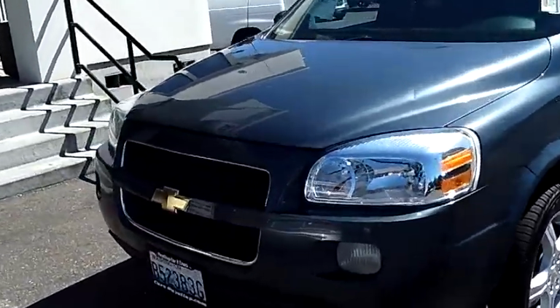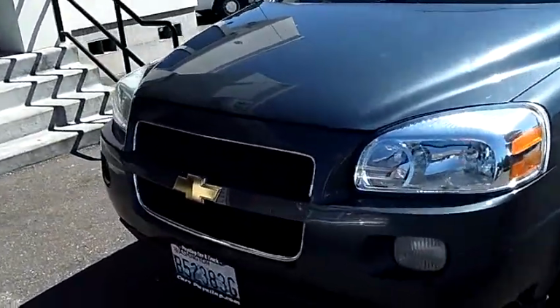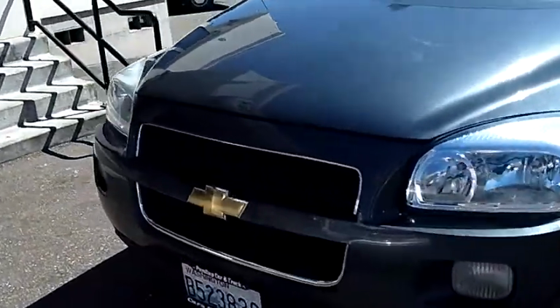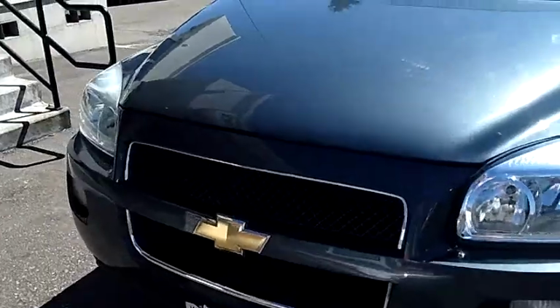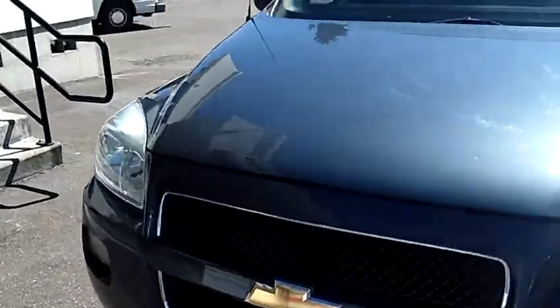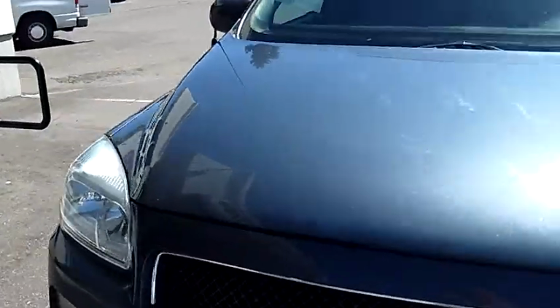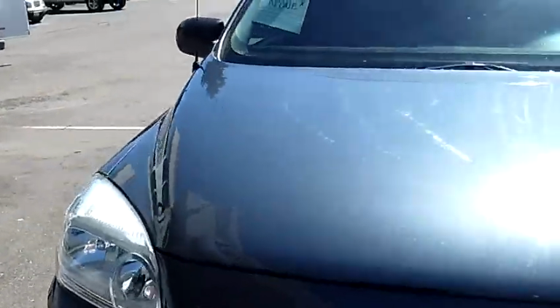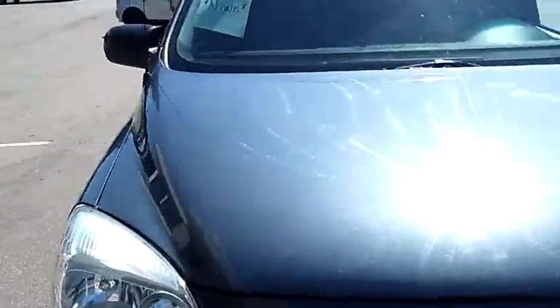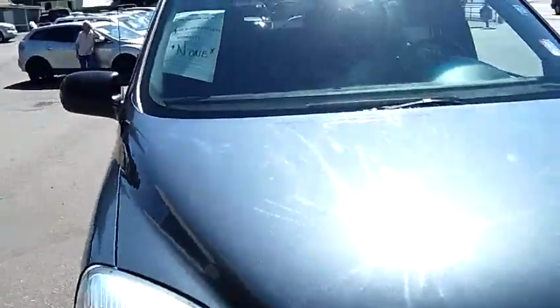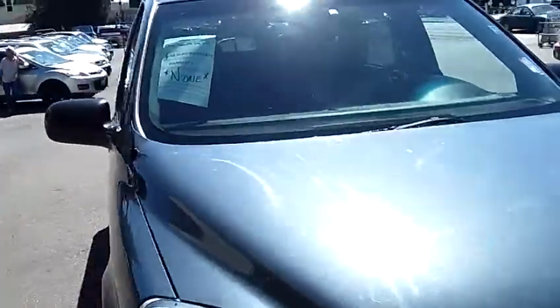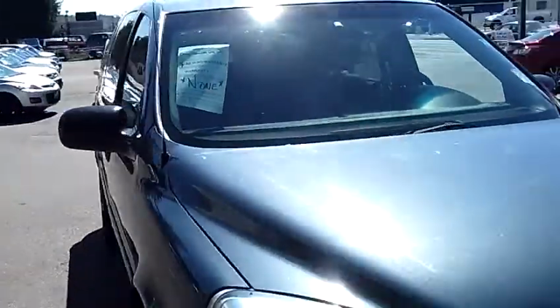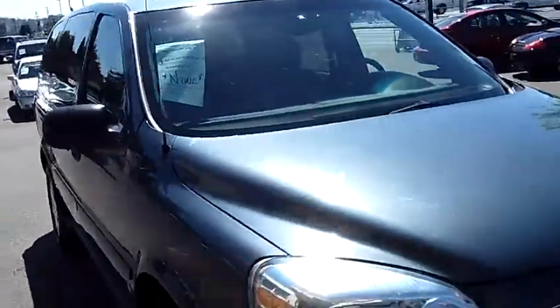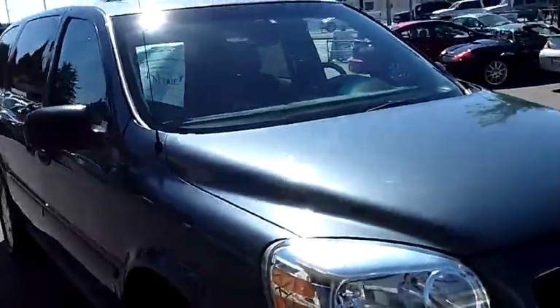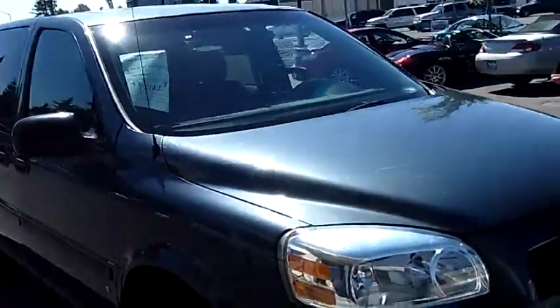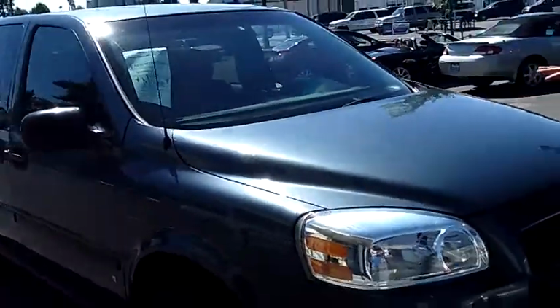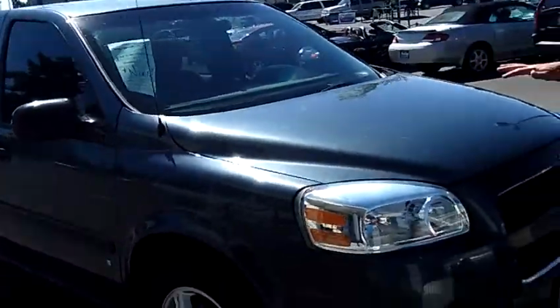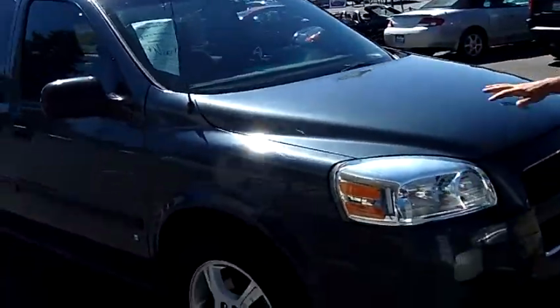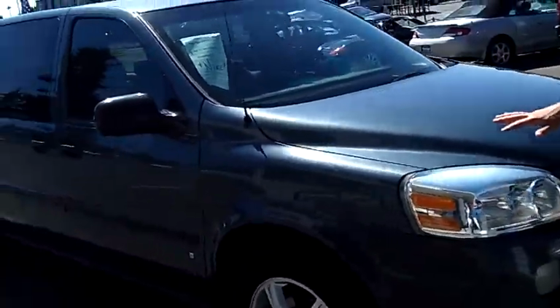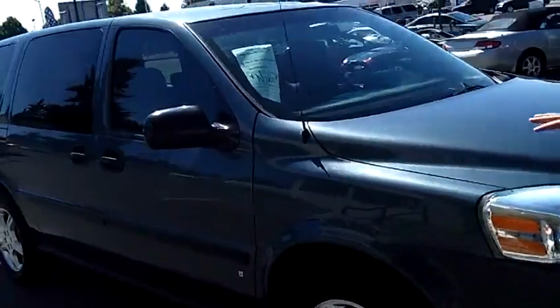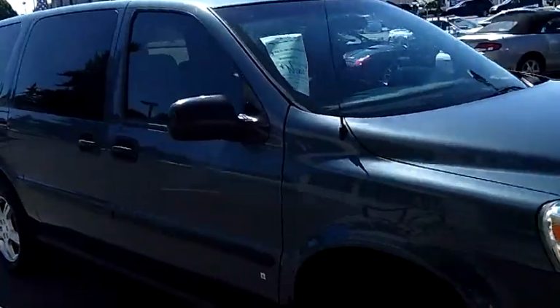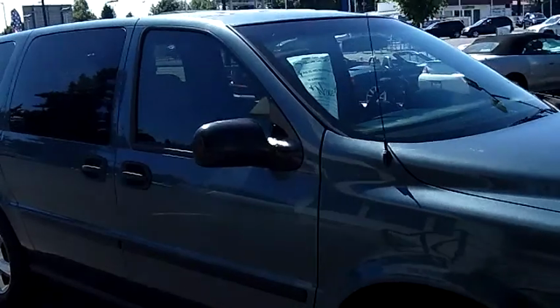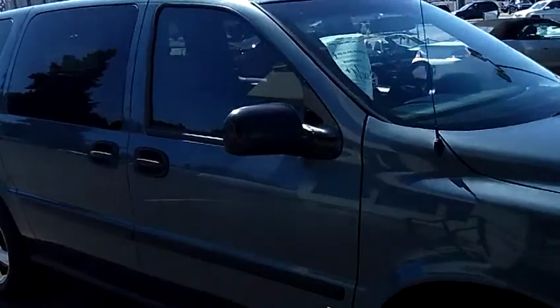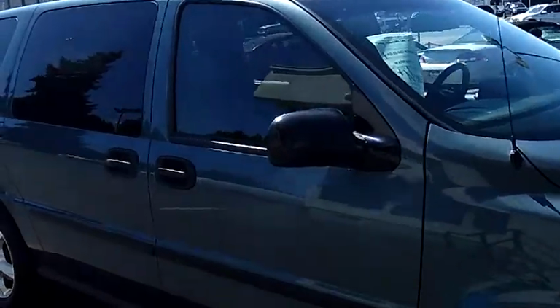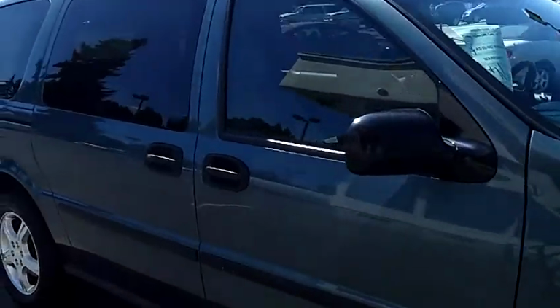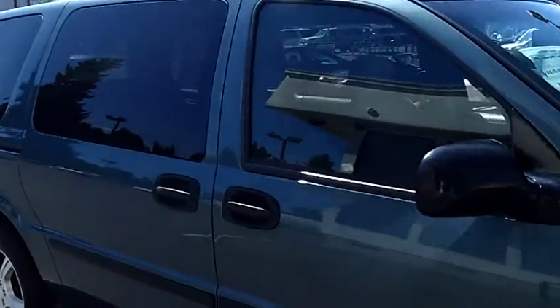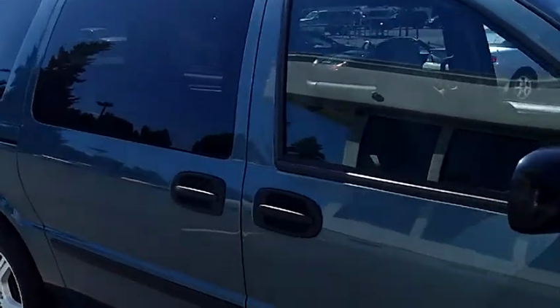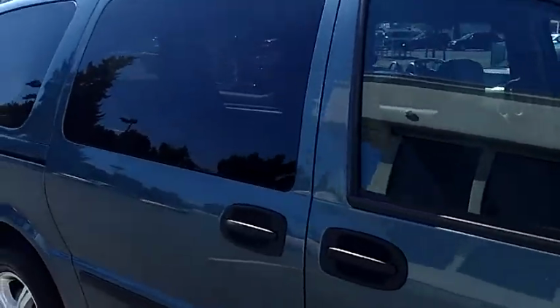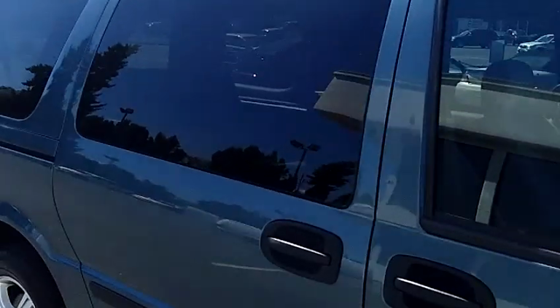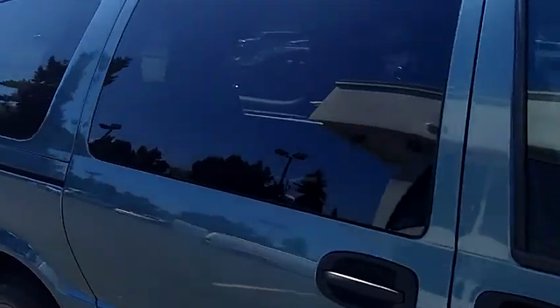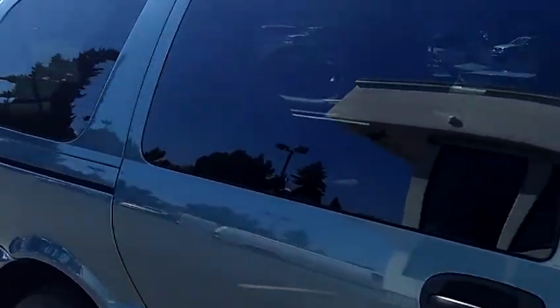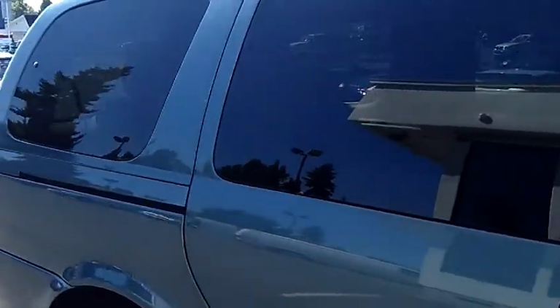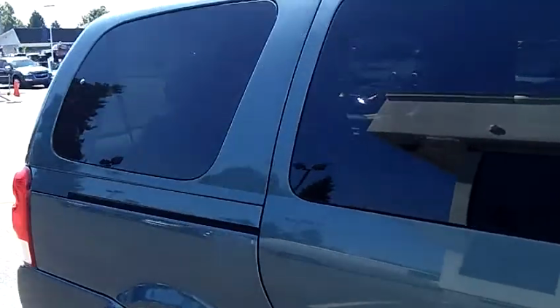This is a local trade-in. As we walk around the Uplander here, I'd like you to take notice of the condition of the exterior. Both the paint and the body itself are in excellent condition. Same holds true for the interior.